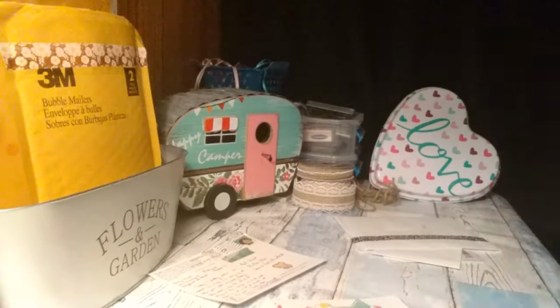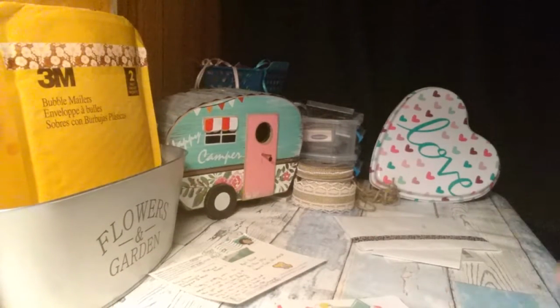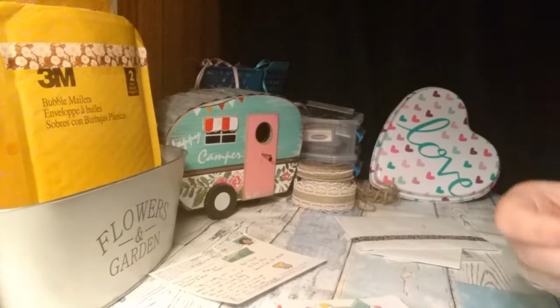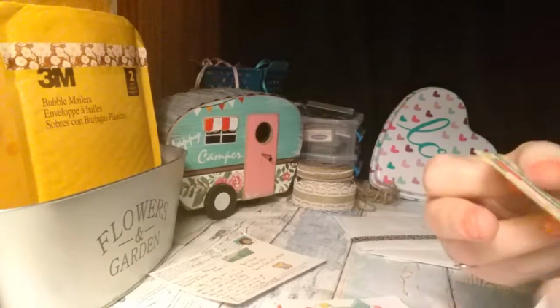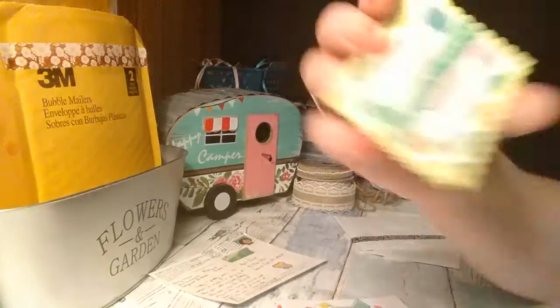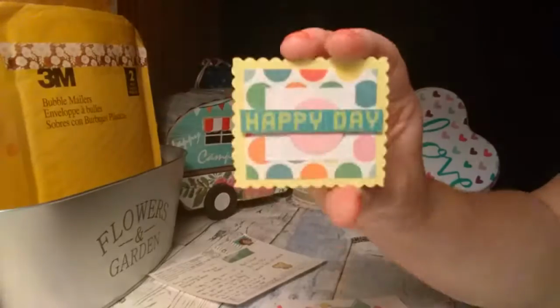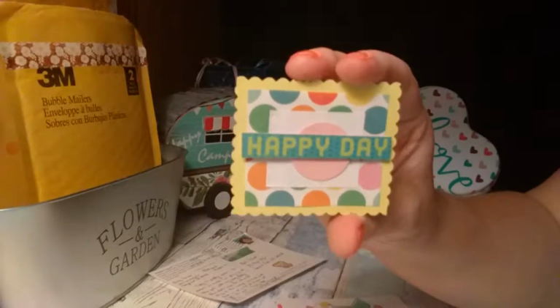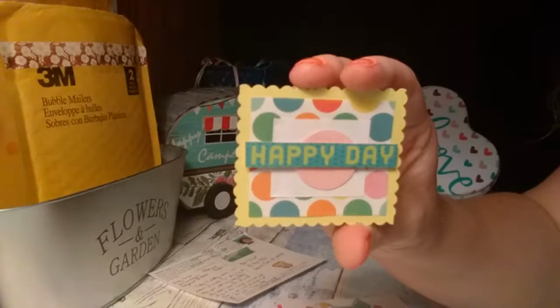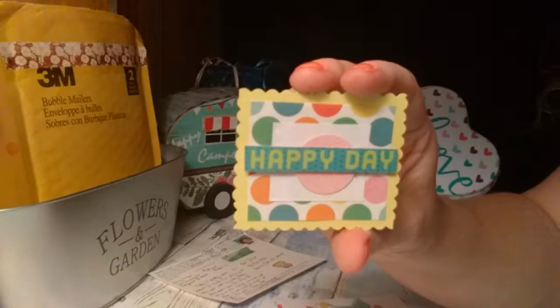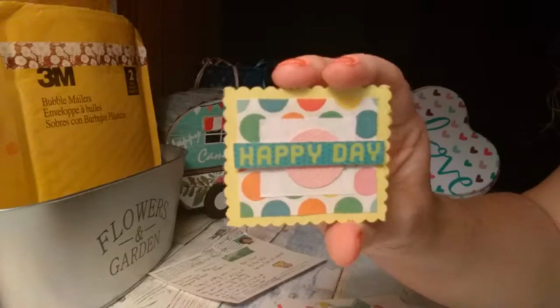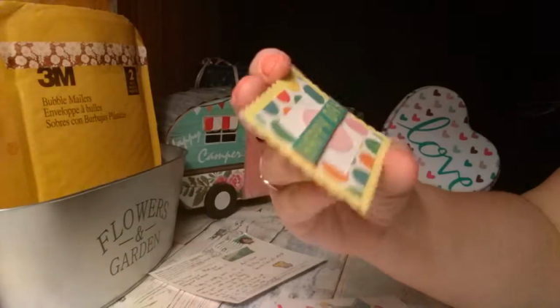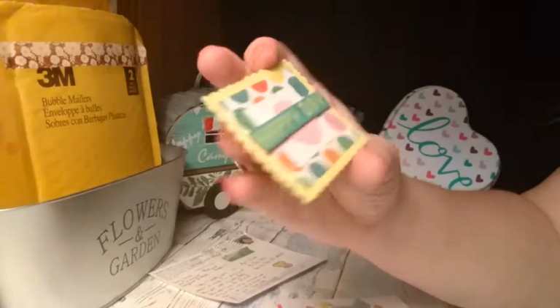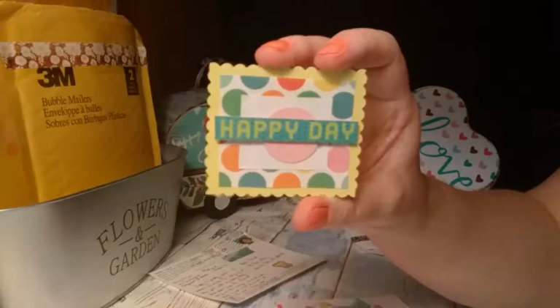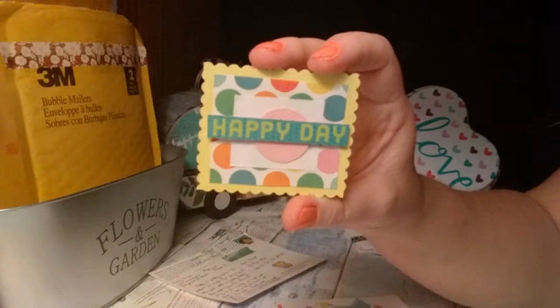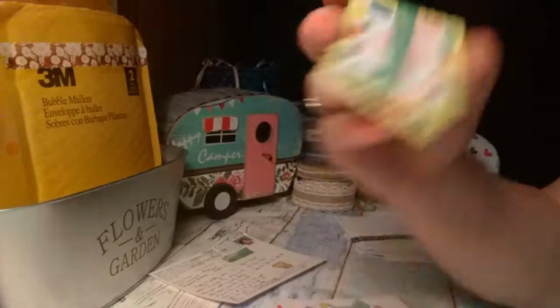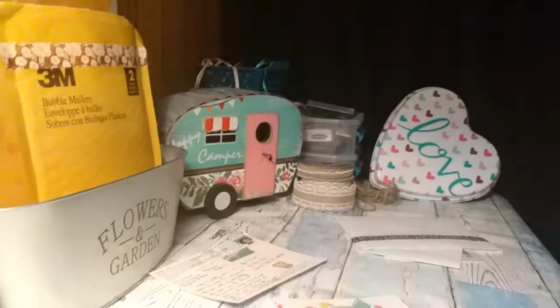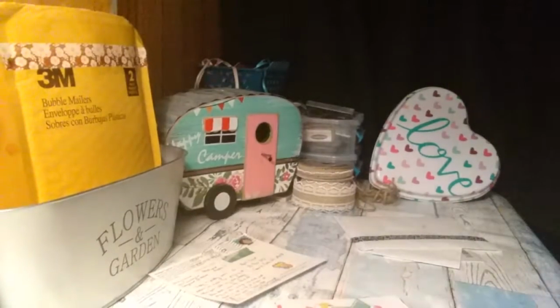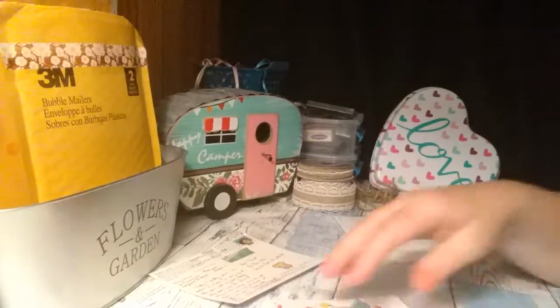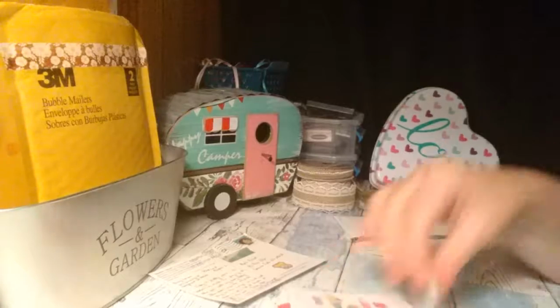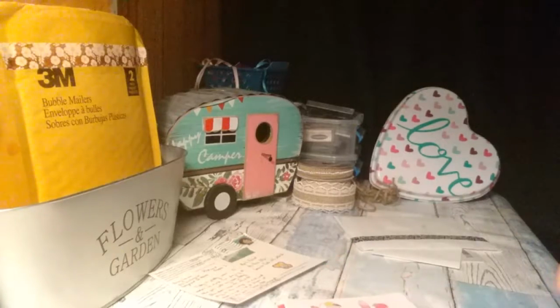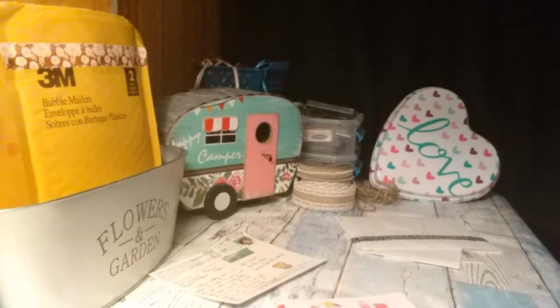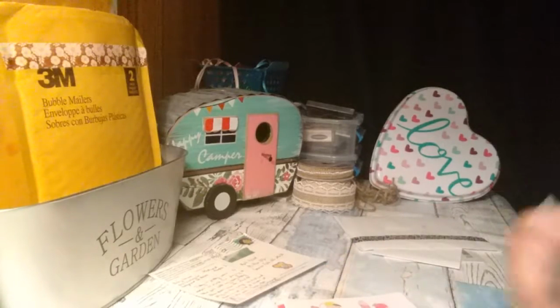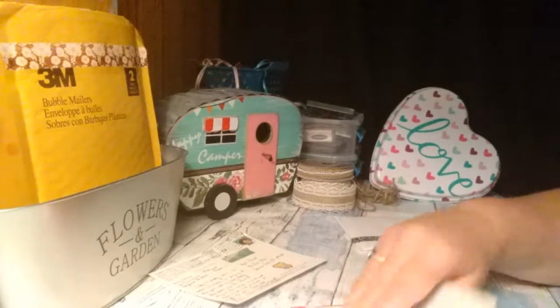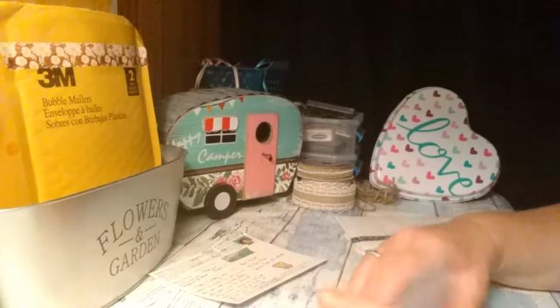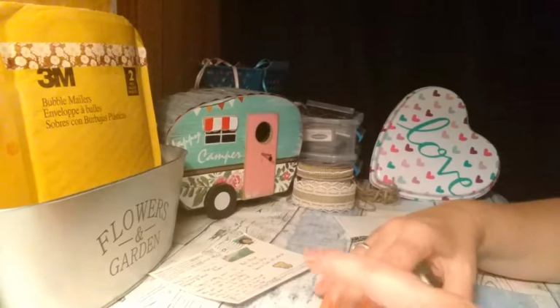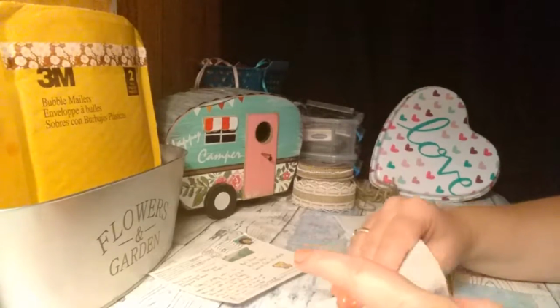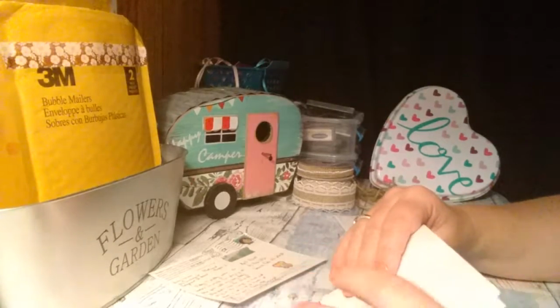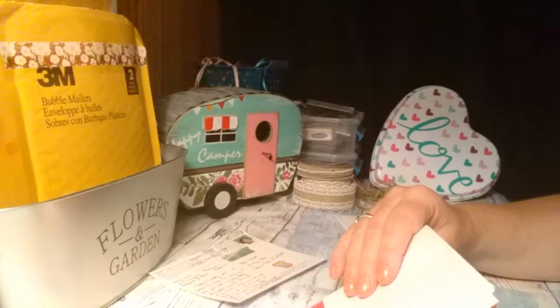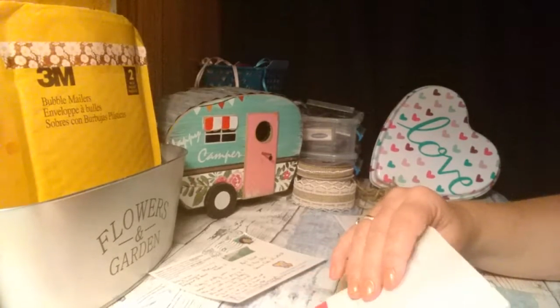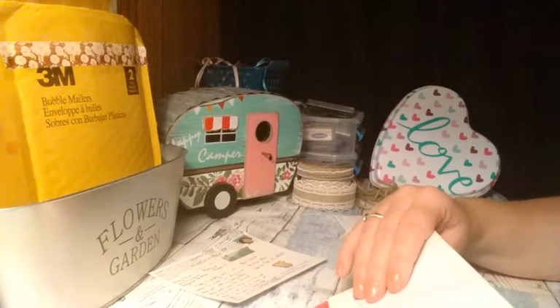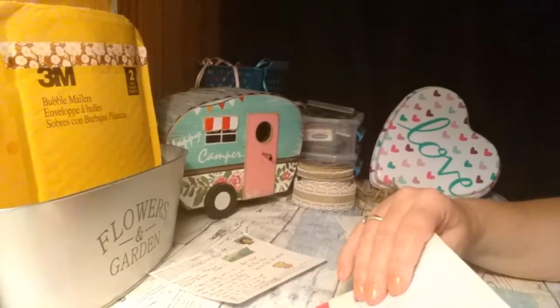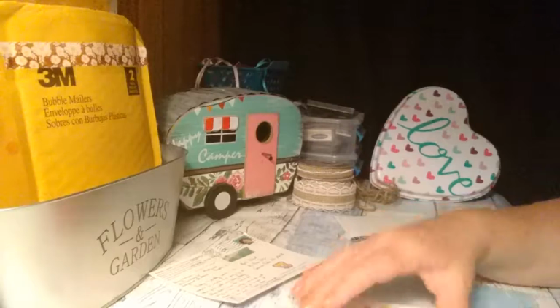She also included this ephemera piece — it says 'happy day.' And that was the summer ATC swap.